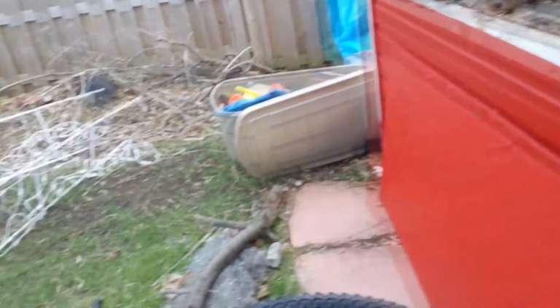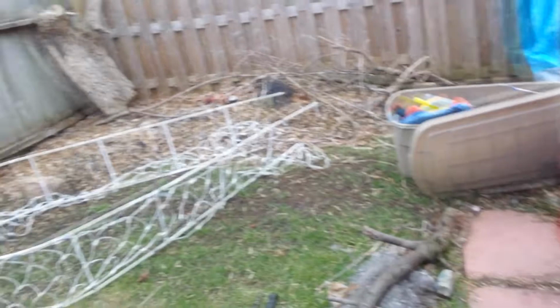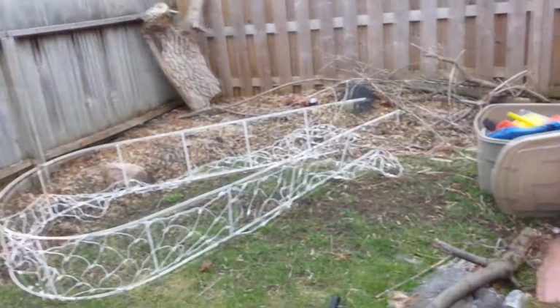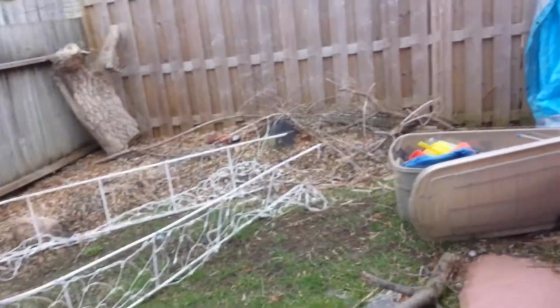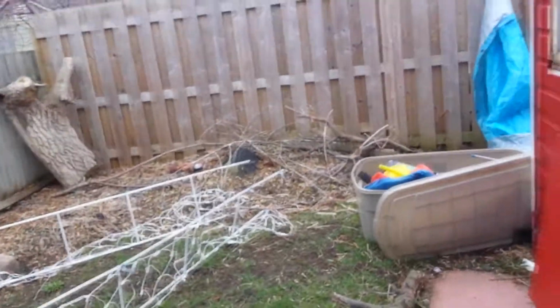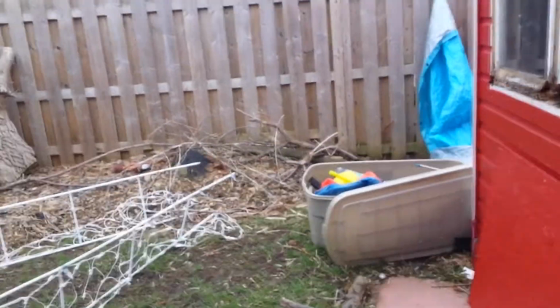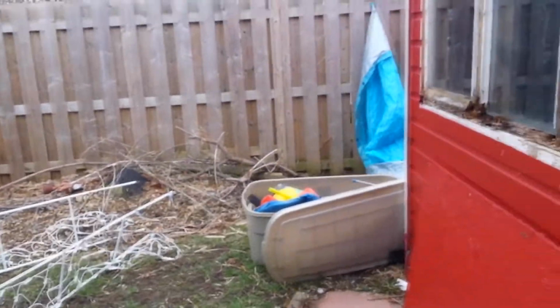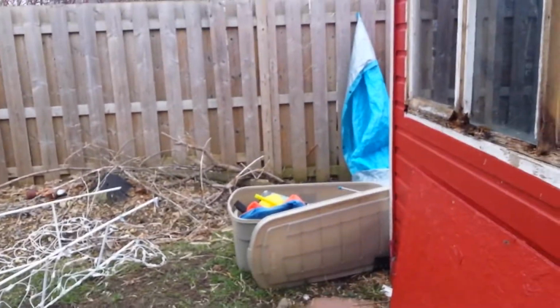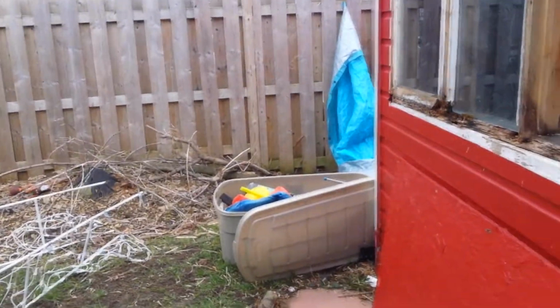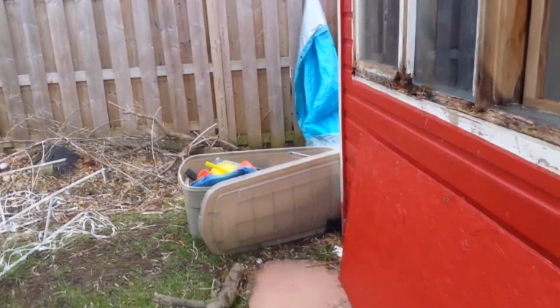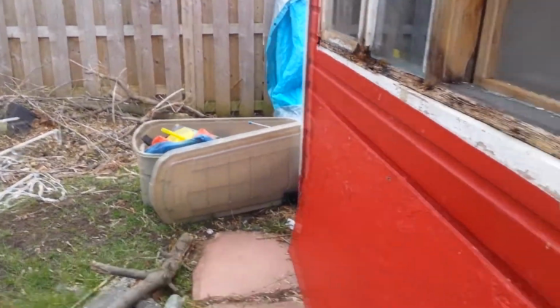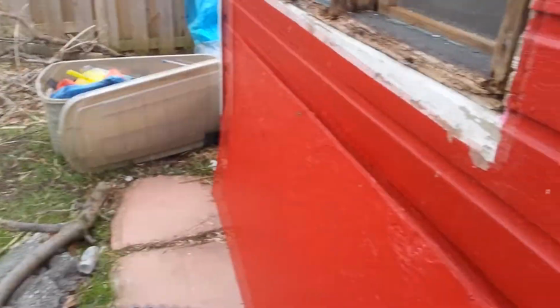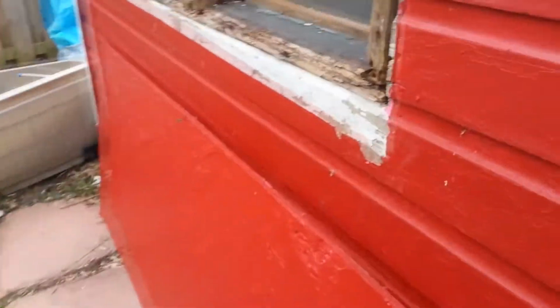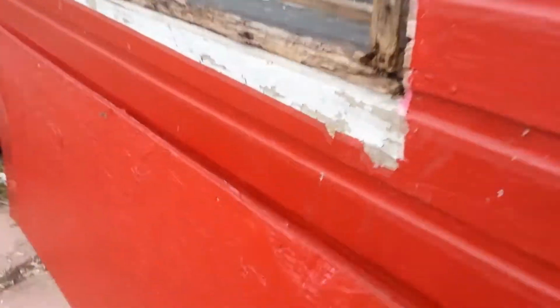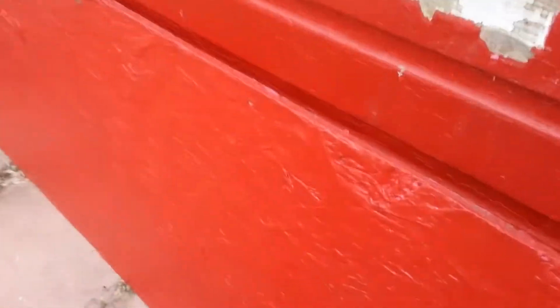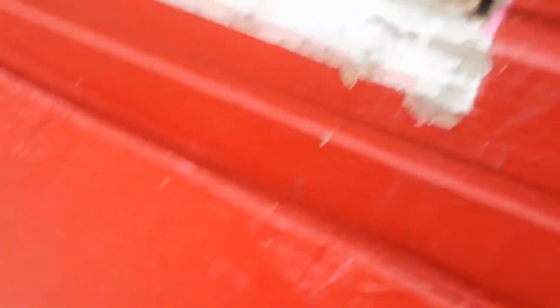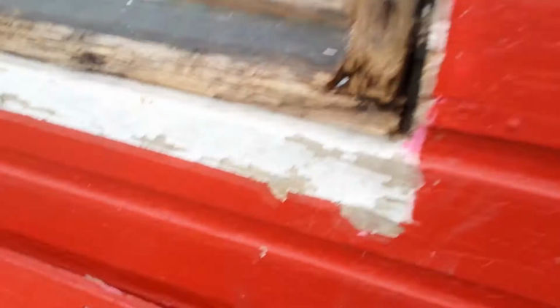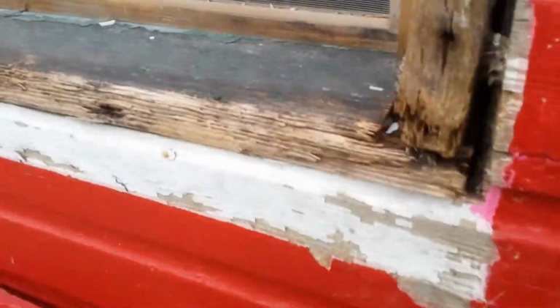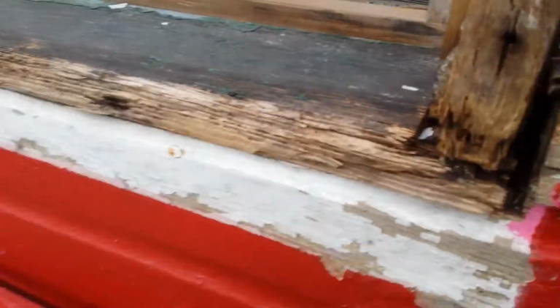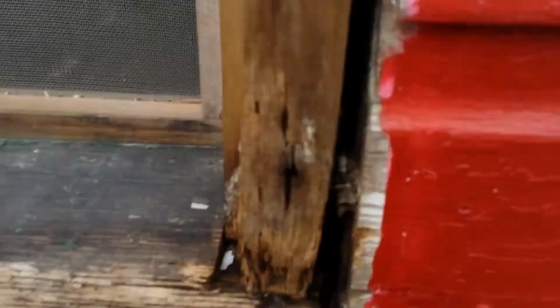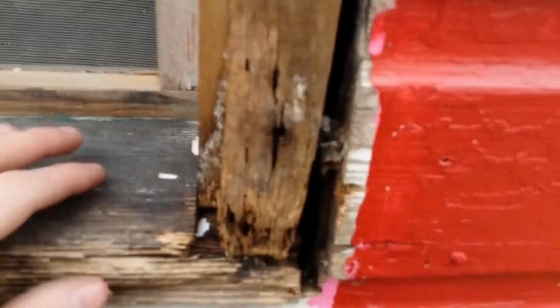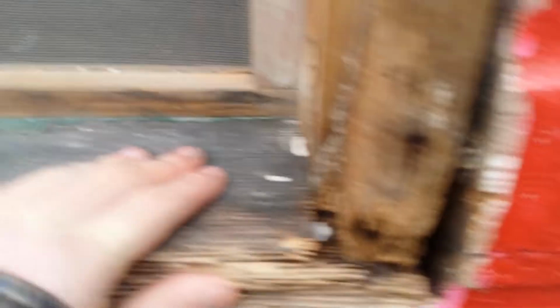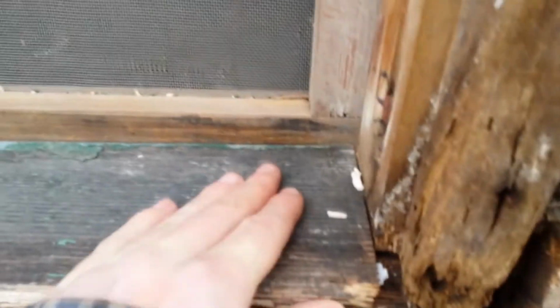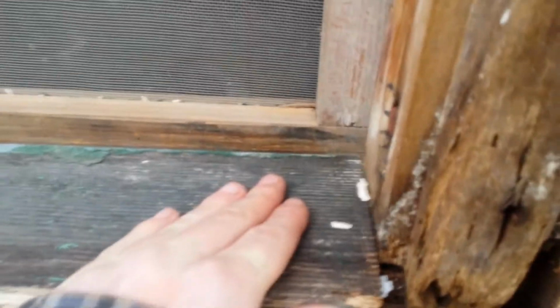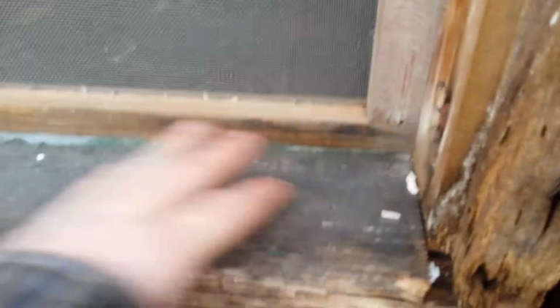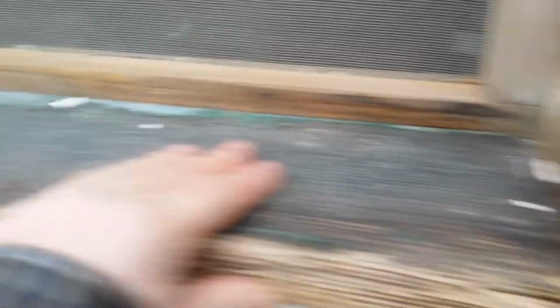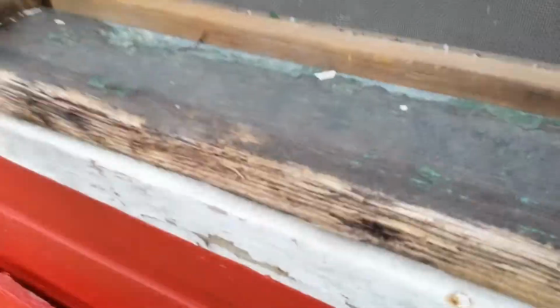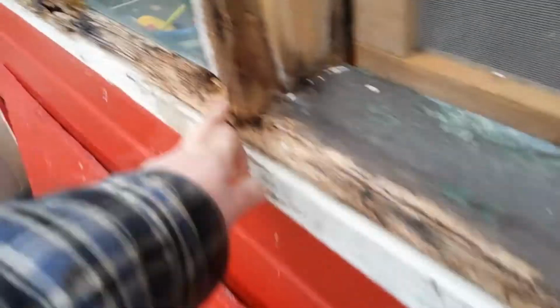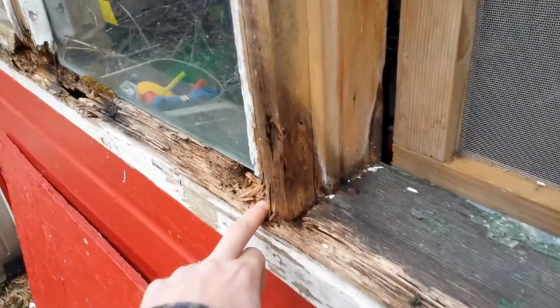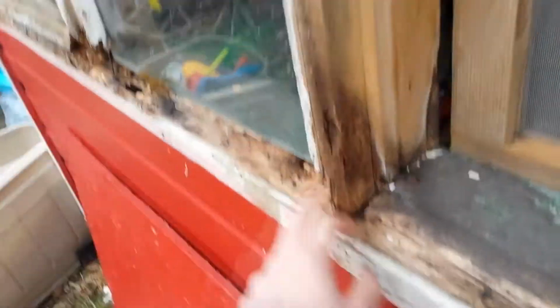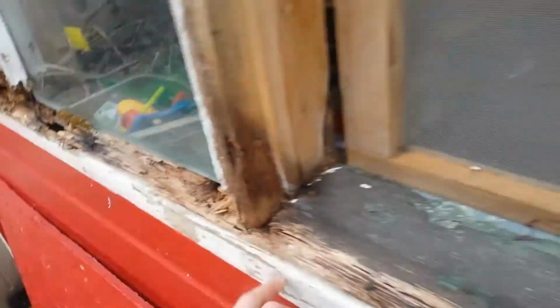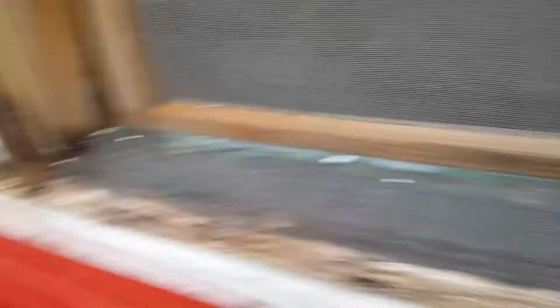We're a week from May and it's snowing. This area was boarded up — I pulled the board off and I can see why it was boarded up now. It's all rotted, so I'm going to have to replace that.